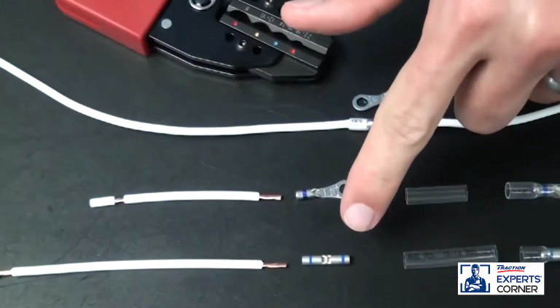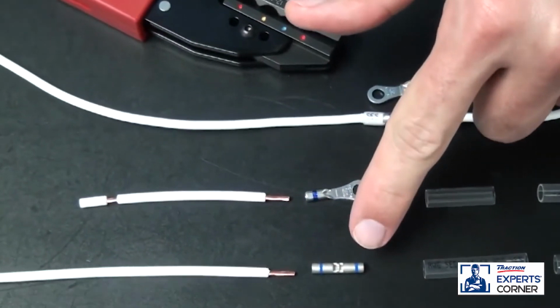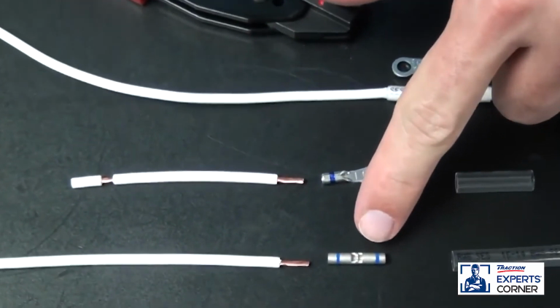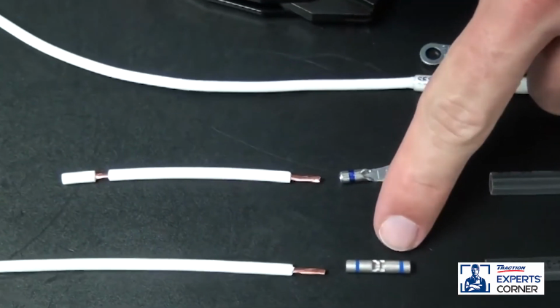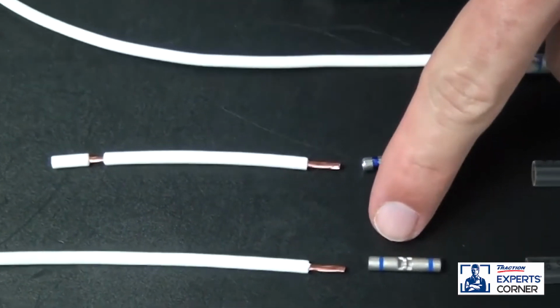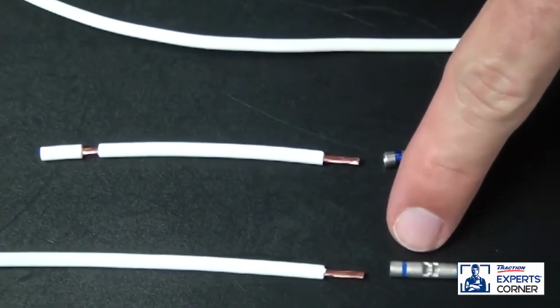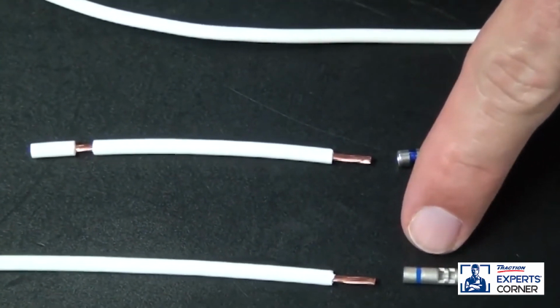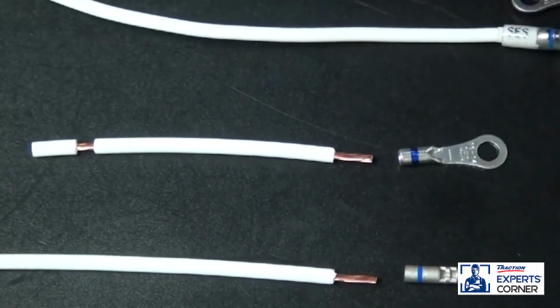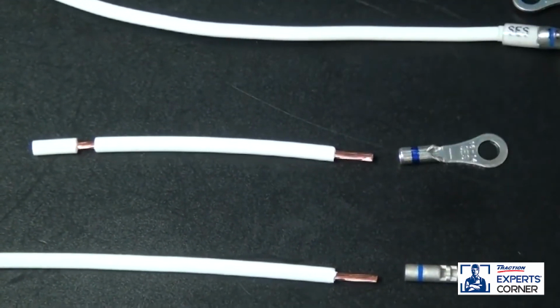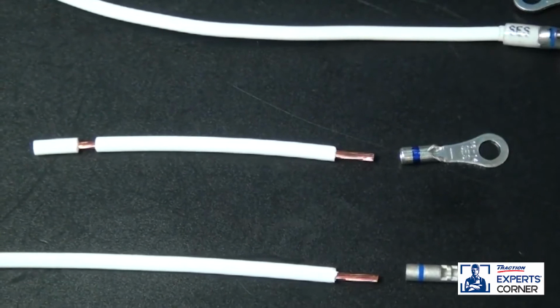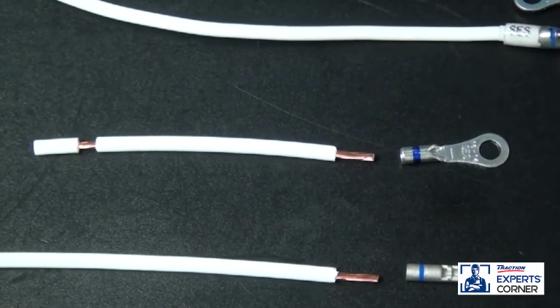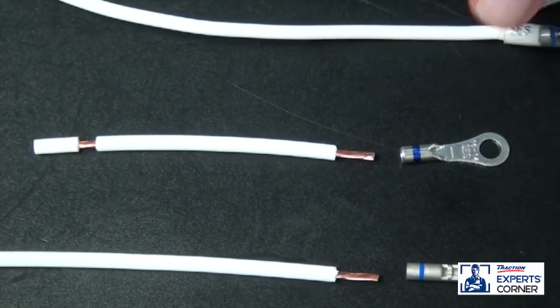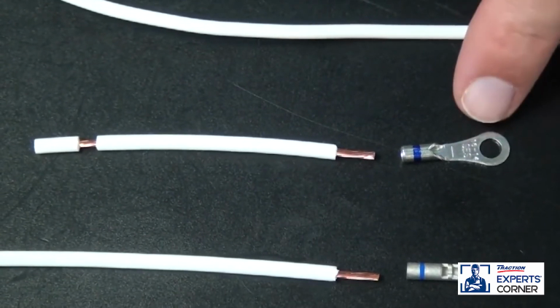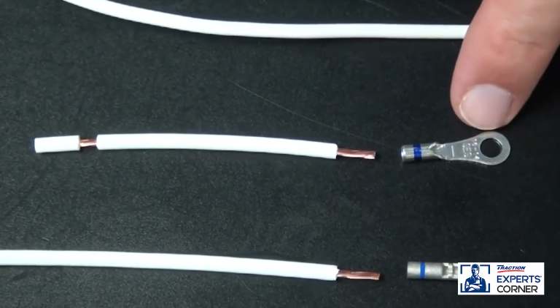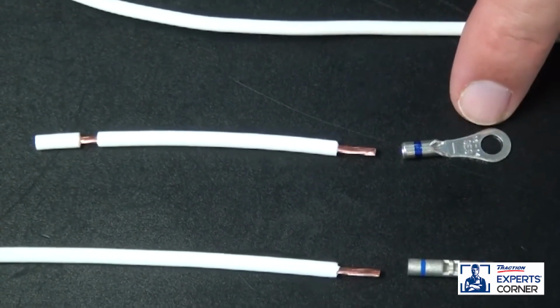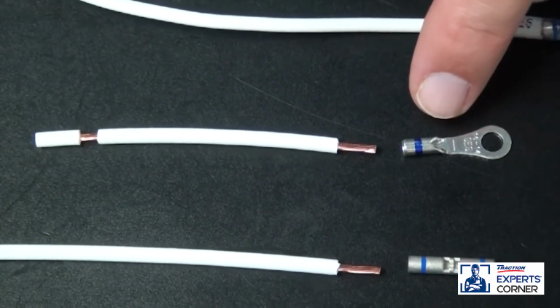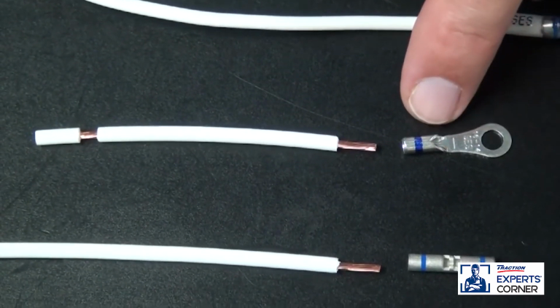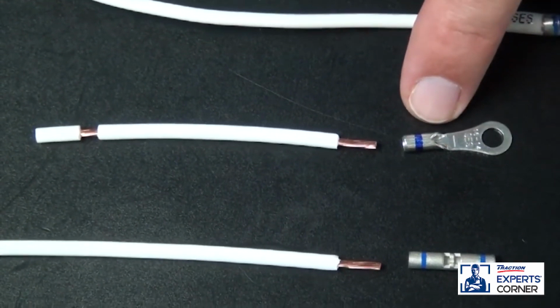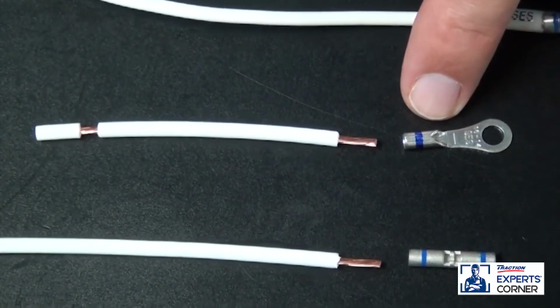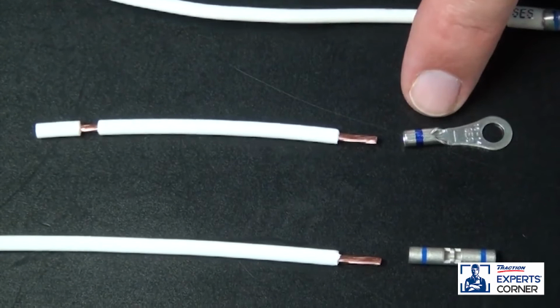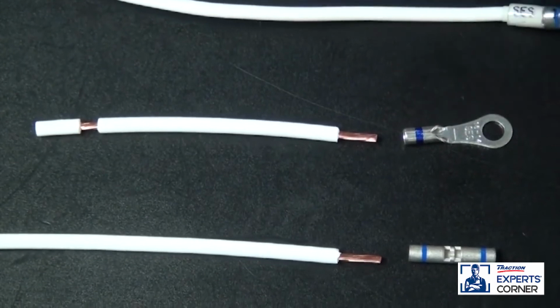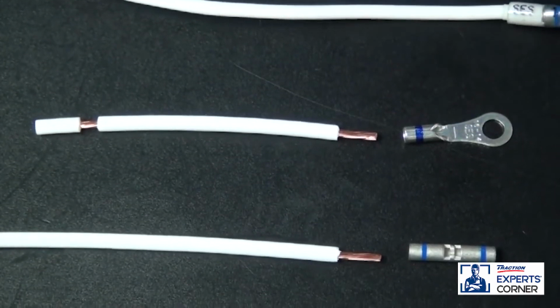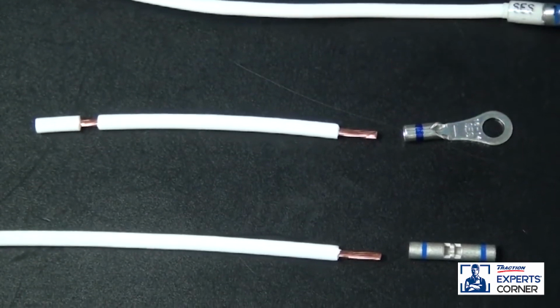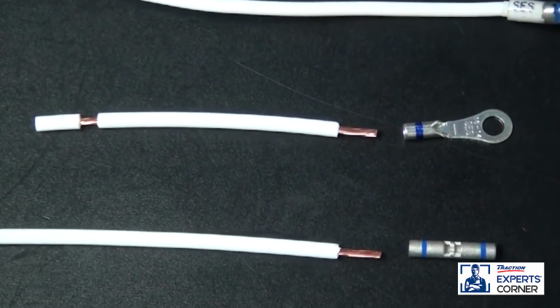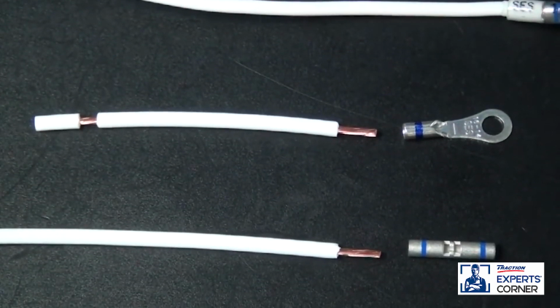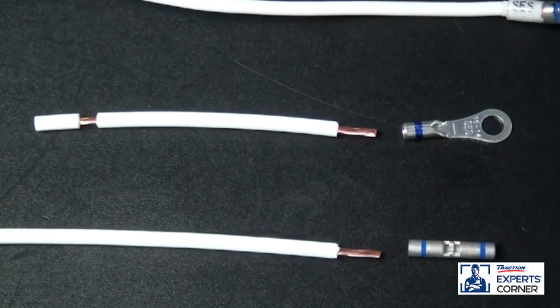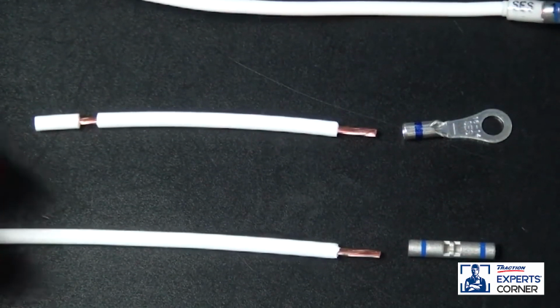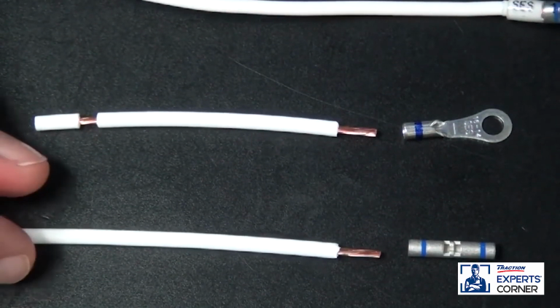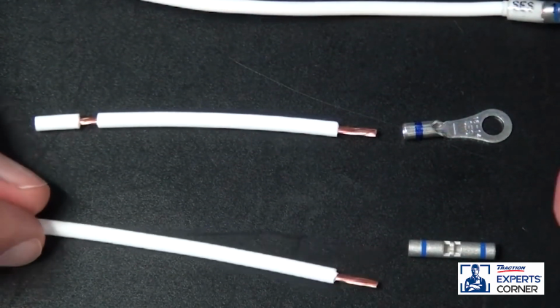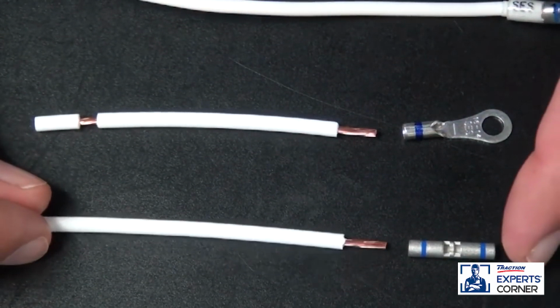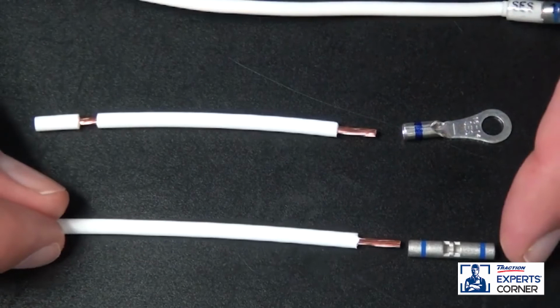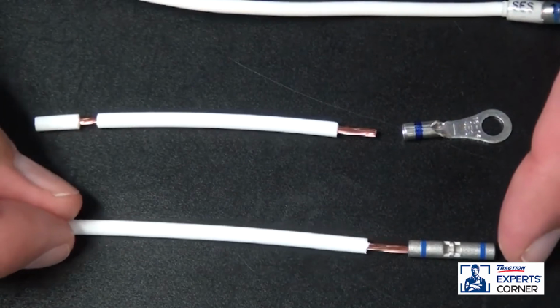Let's talk about the components. The butt connectors are assembled with a tin plated copper window bare part. The rings, spades, male and female blade and bullet style connectors are assembled with a tin plated long neck copper terminal with a 45 degree crimp barrel.